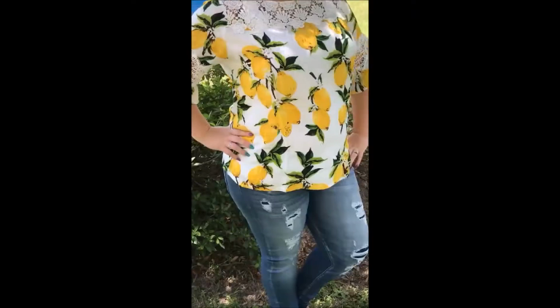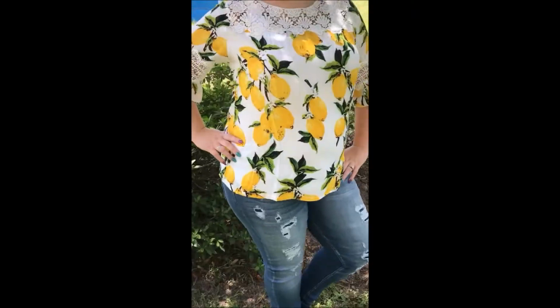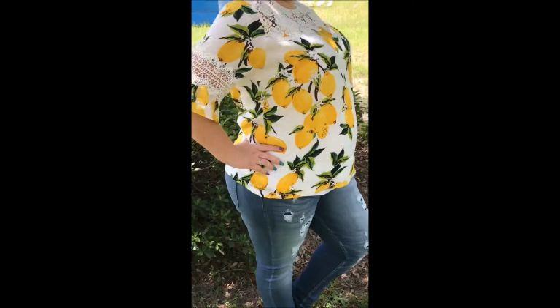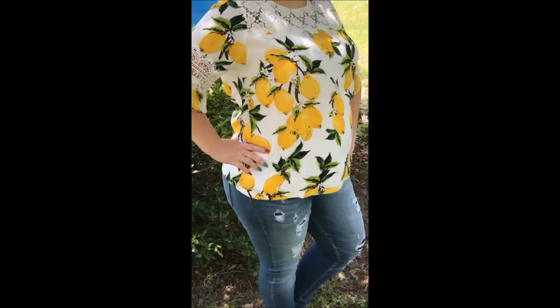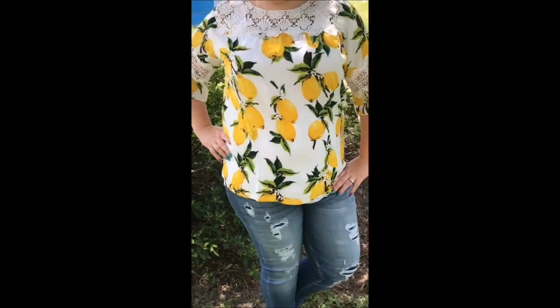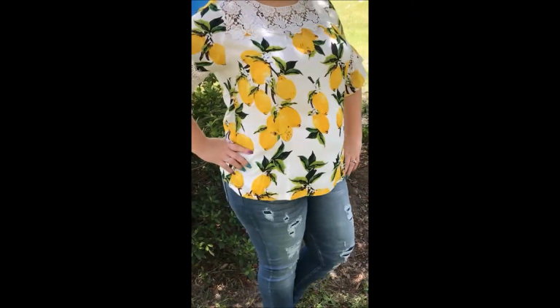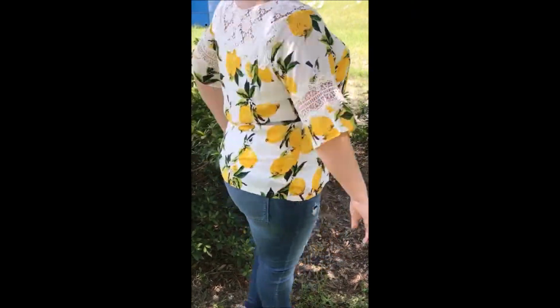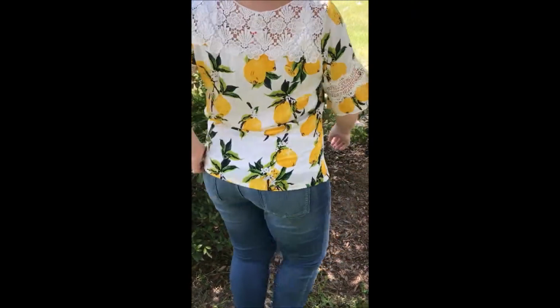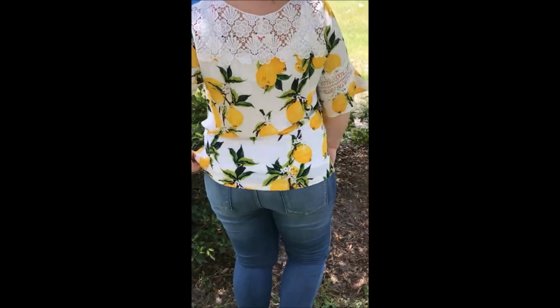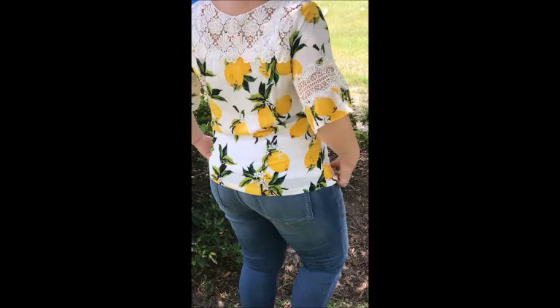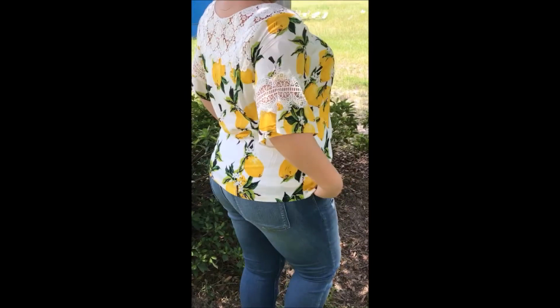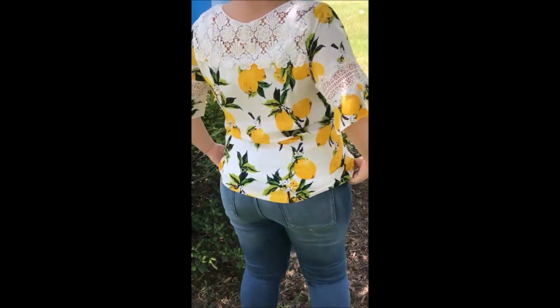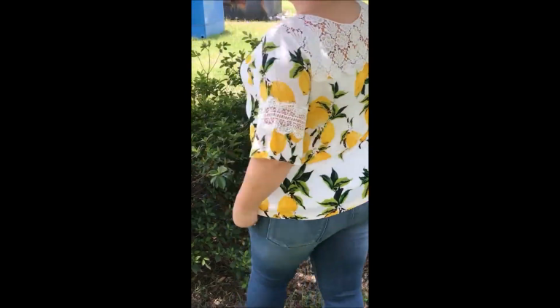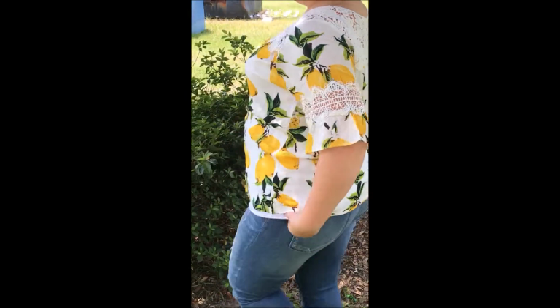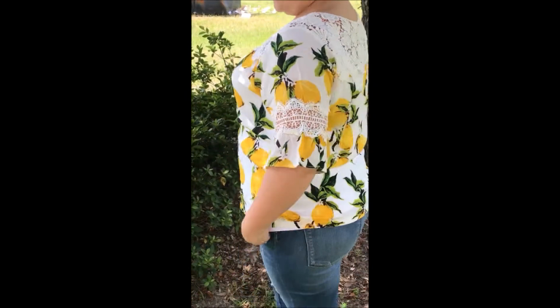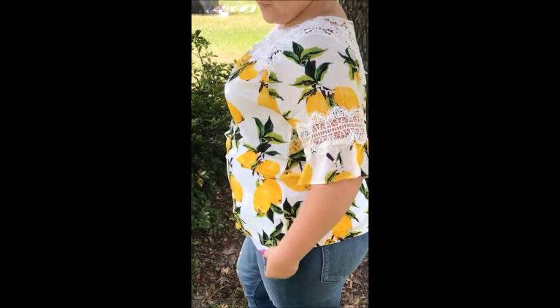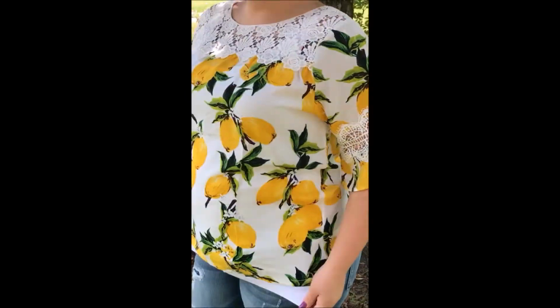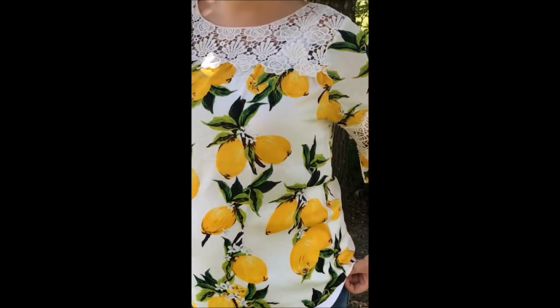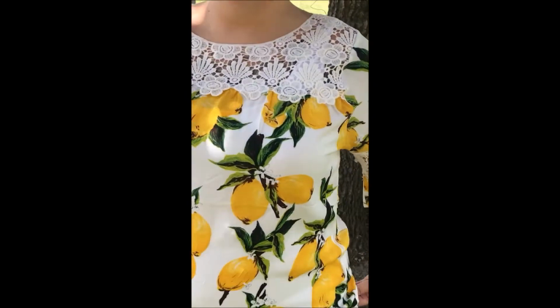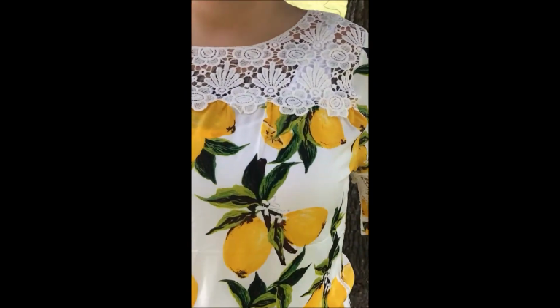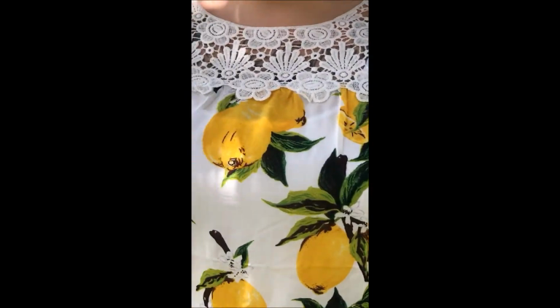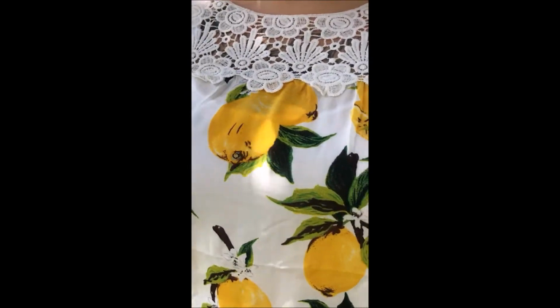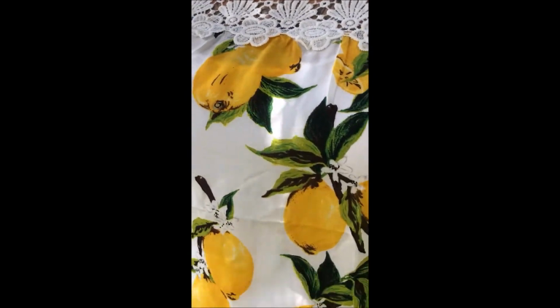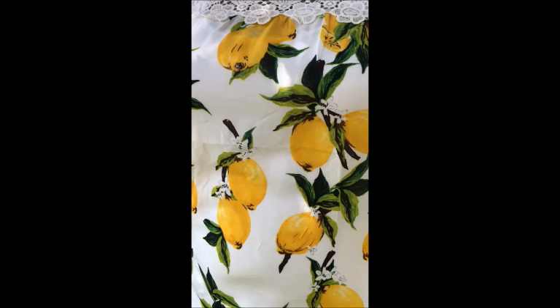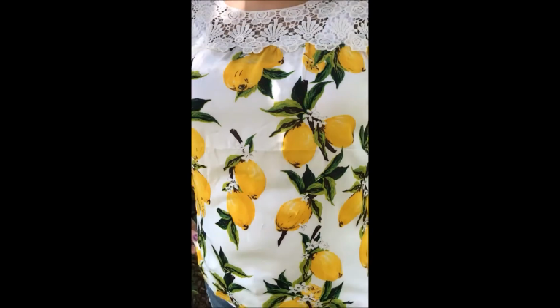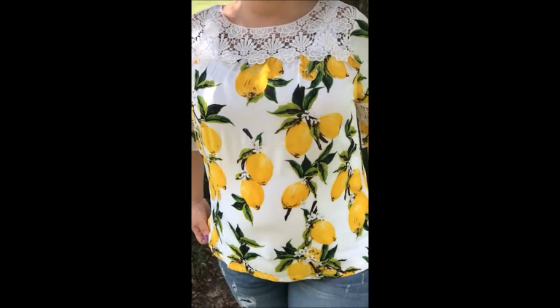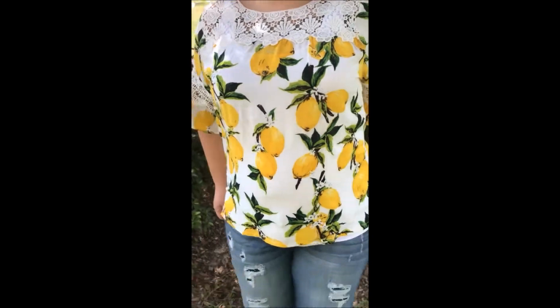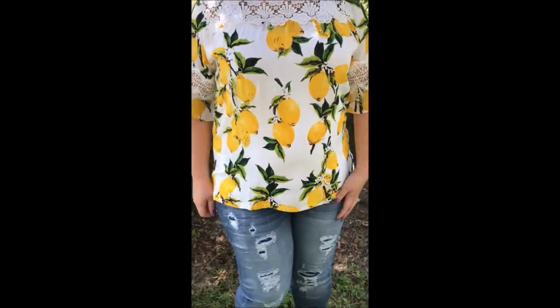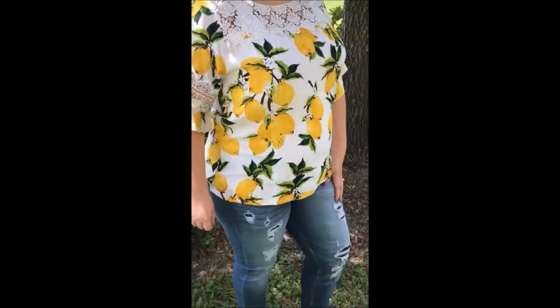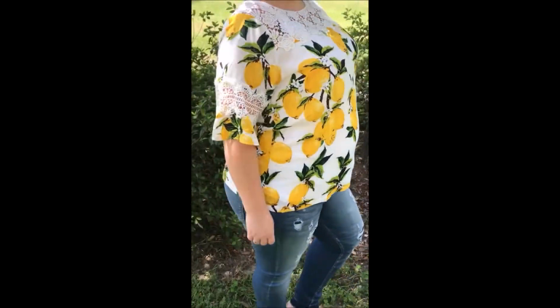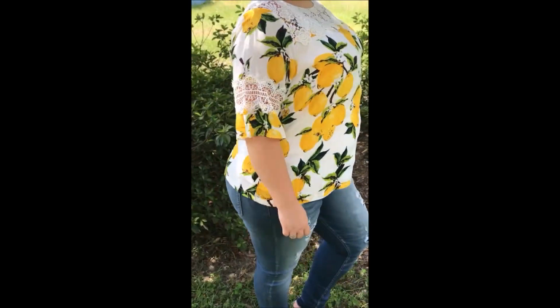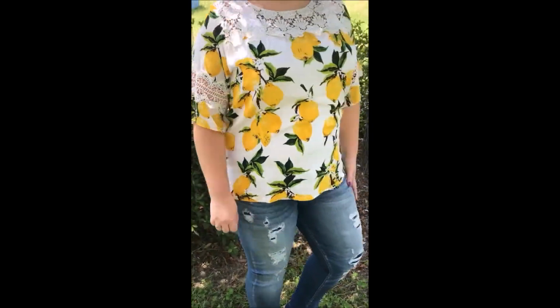Beyonce is not the only one who has everyone talking about lemonade — this top is a must-have. This is the Peak Season top for only $39. Kim is rocking the size 14-16, and just check out that gorgeous detailing.